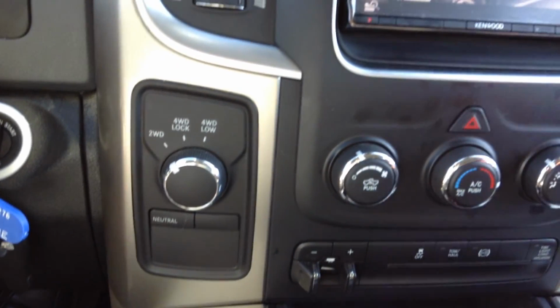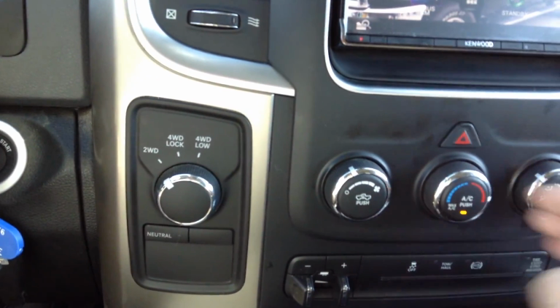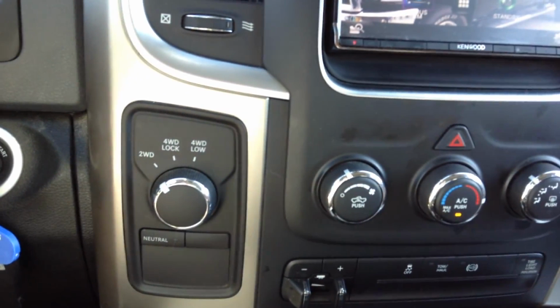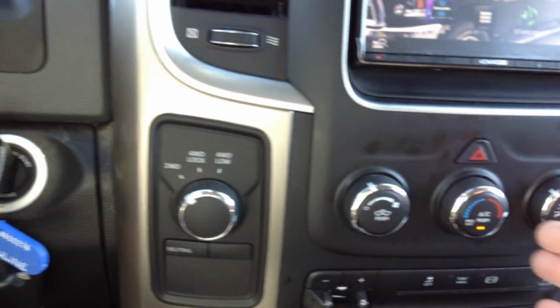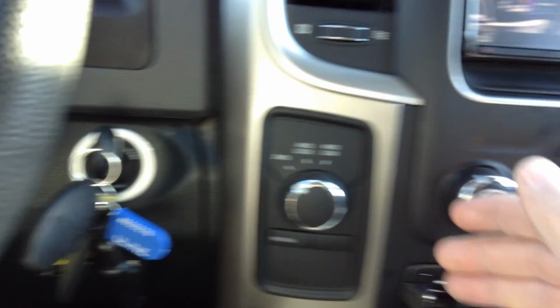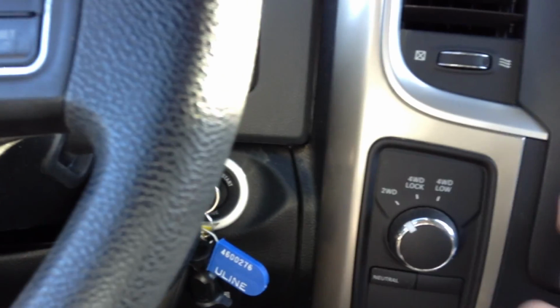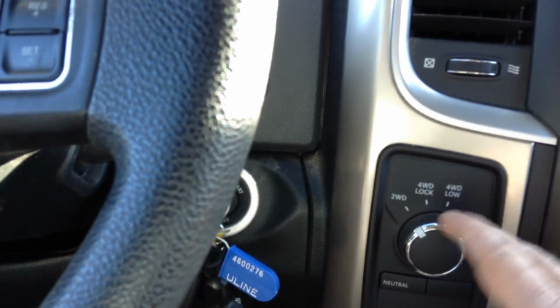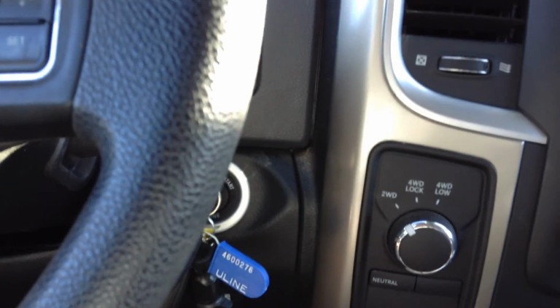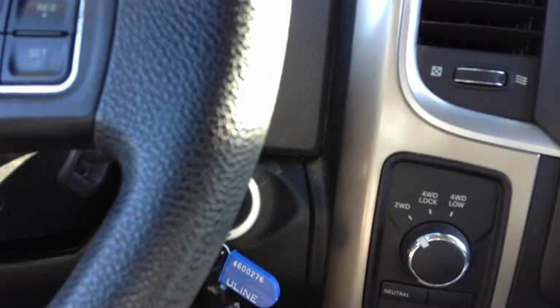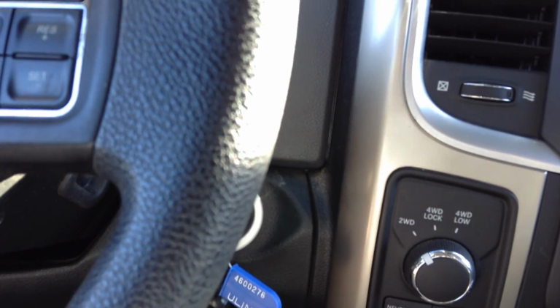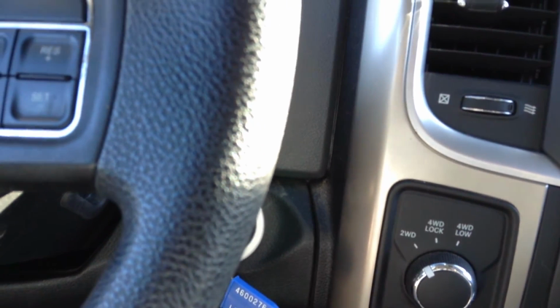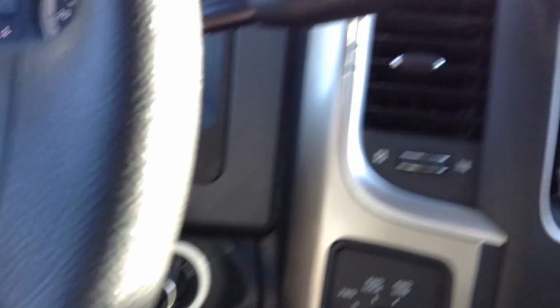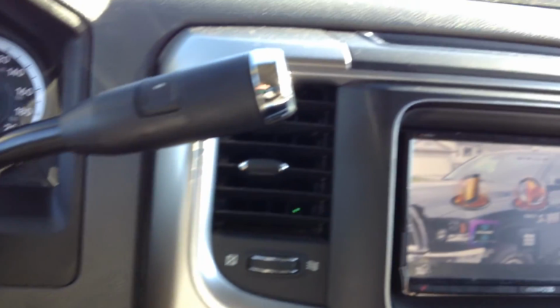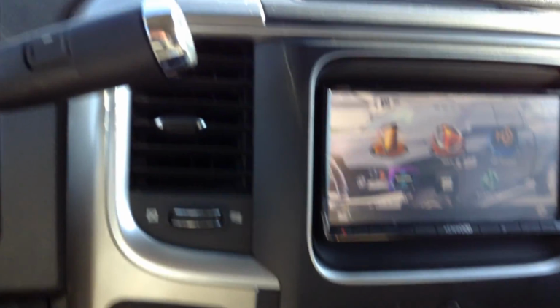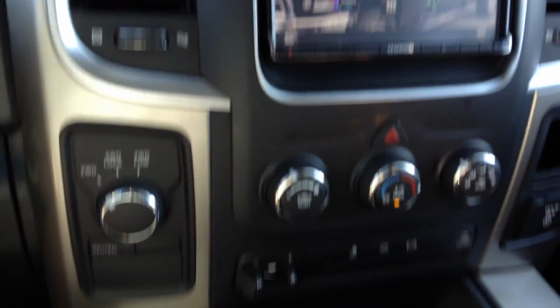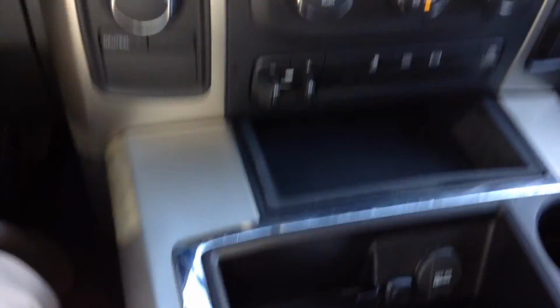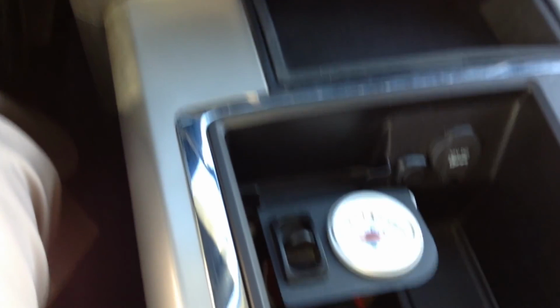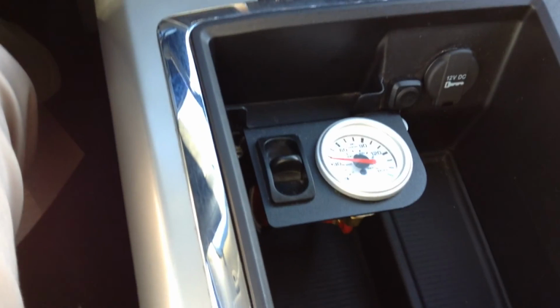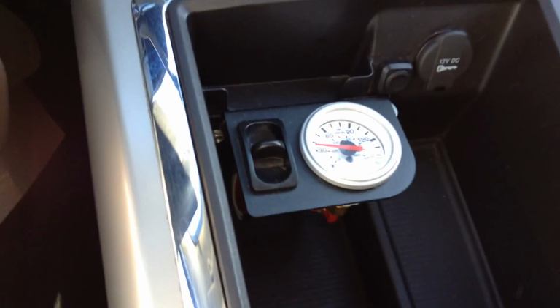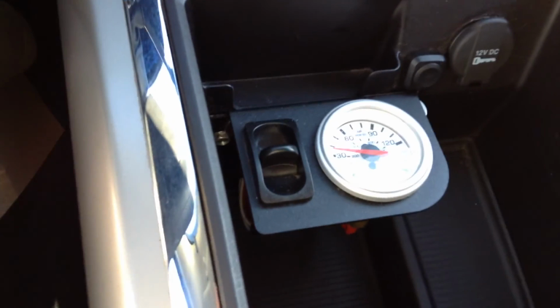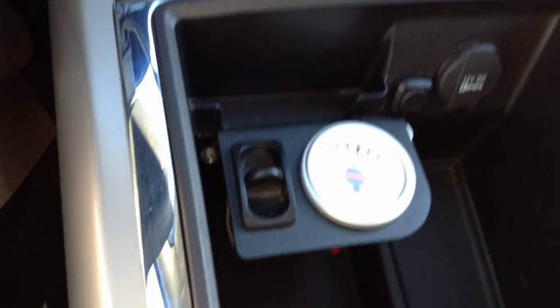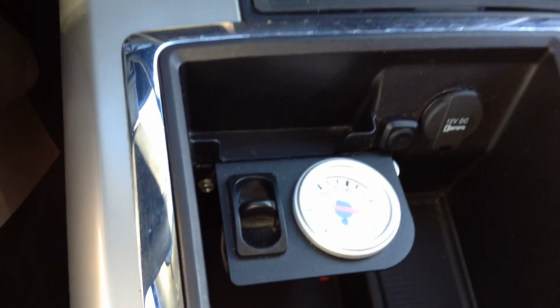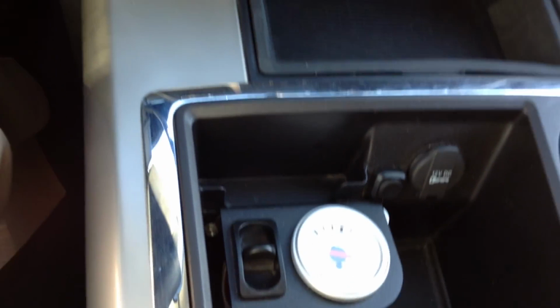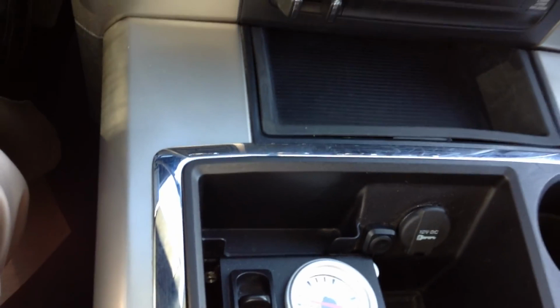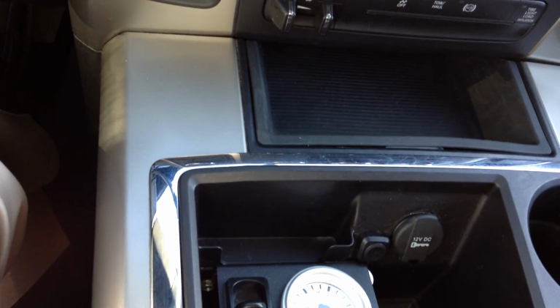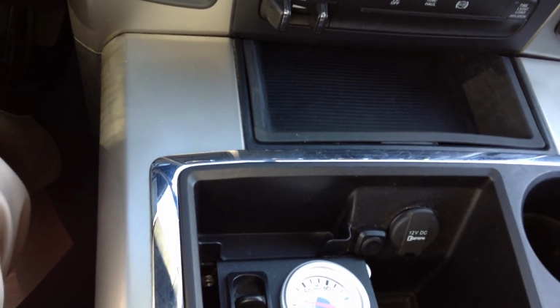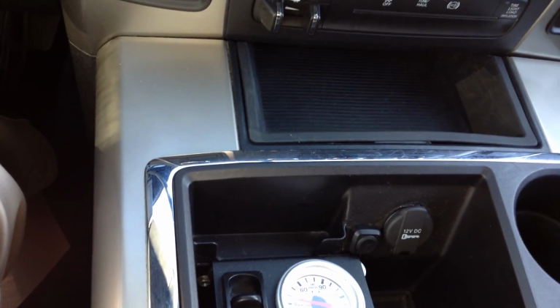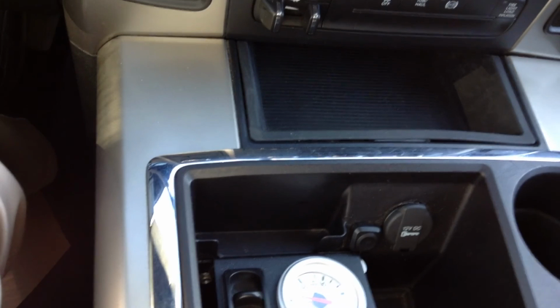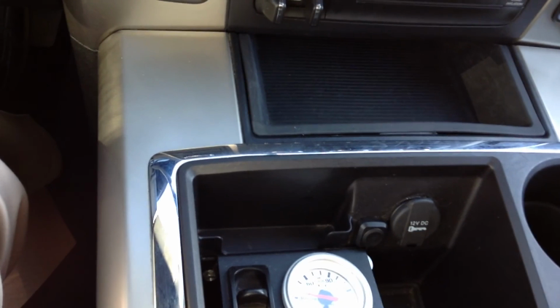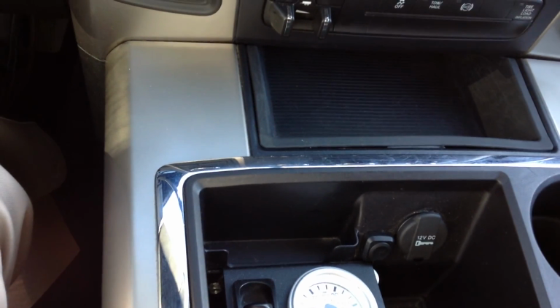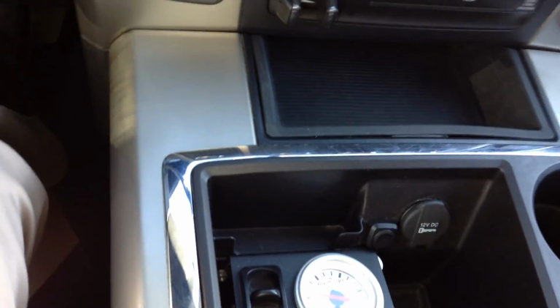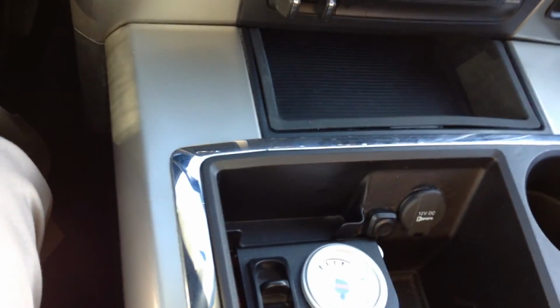Of course air conditioning. Shift on the fly transfer case. He has added something different — he's added an air ride suspension to make it ride a little smoother and also lets you carry a heavier load.